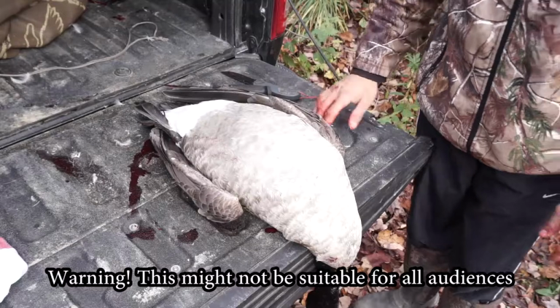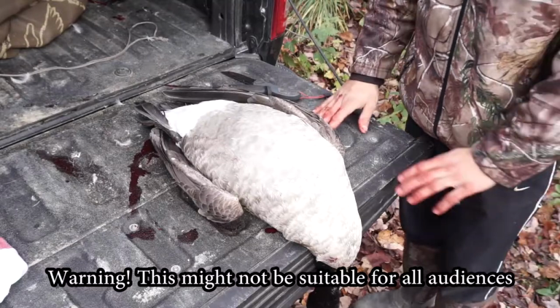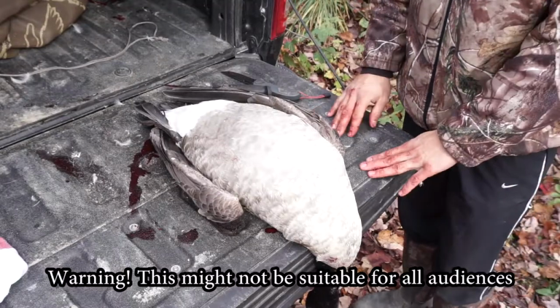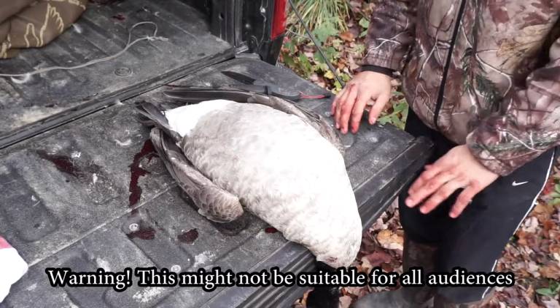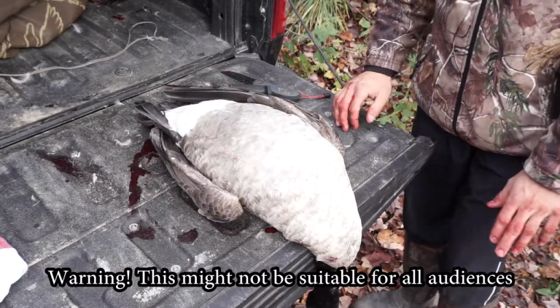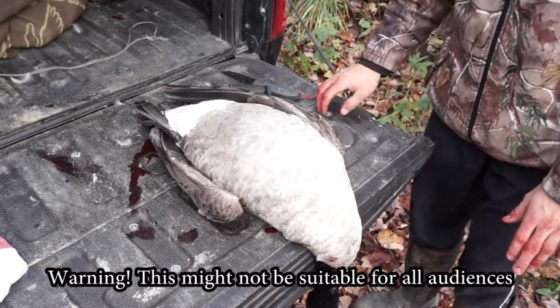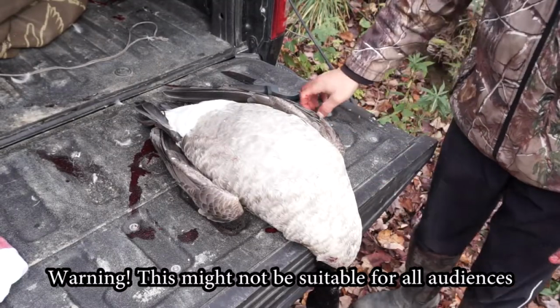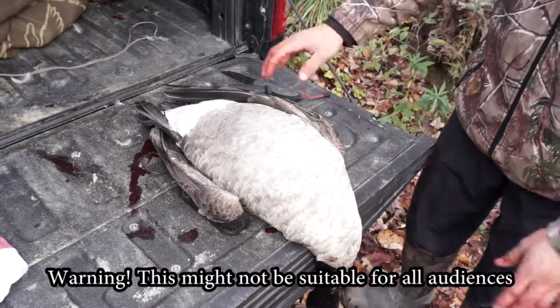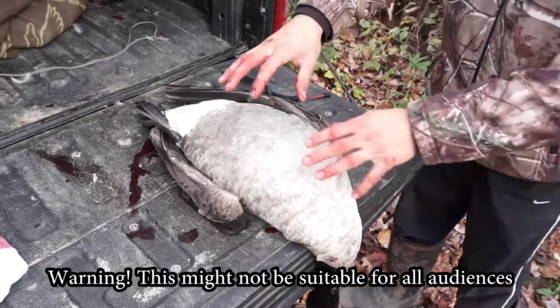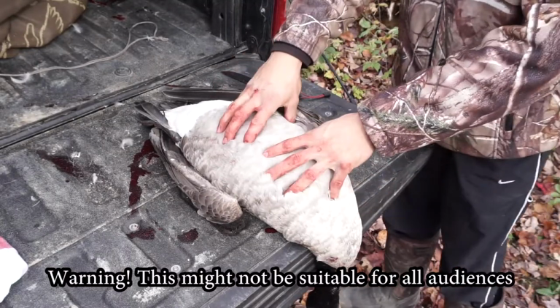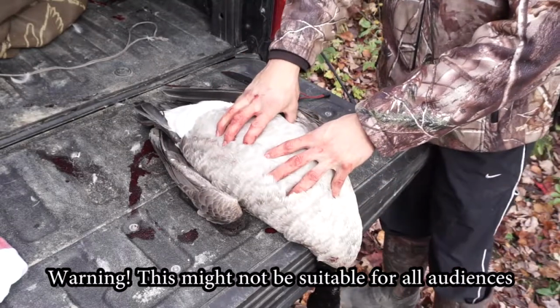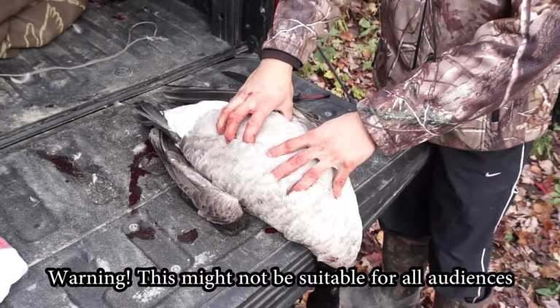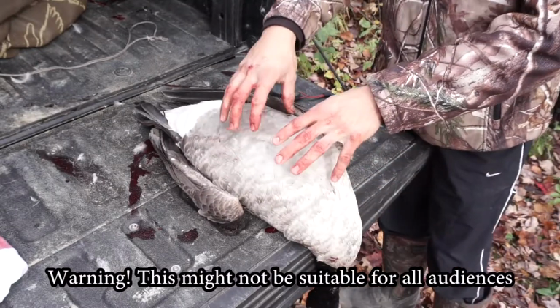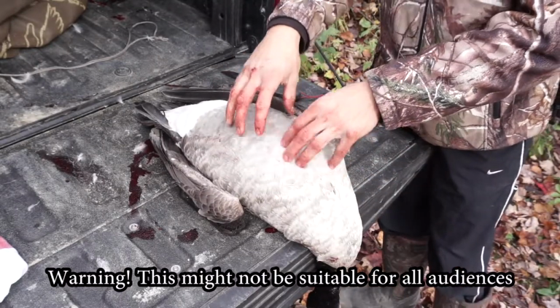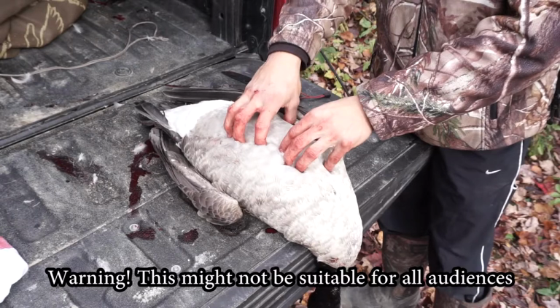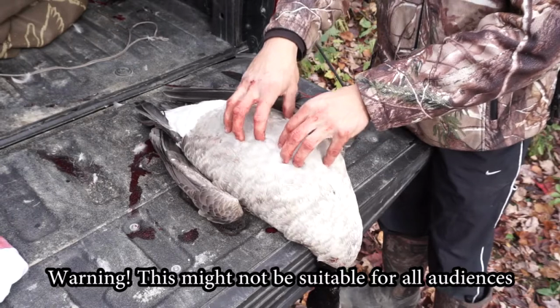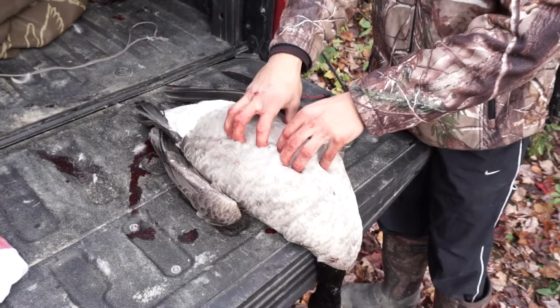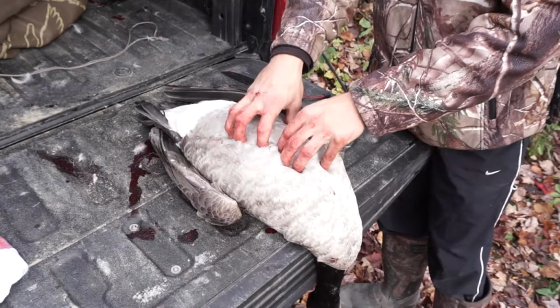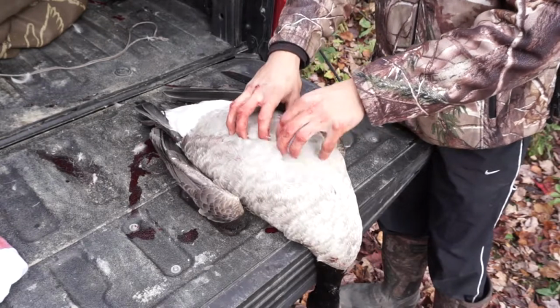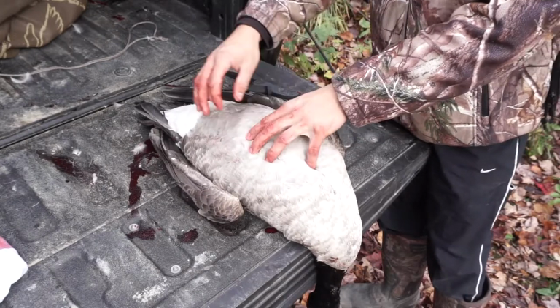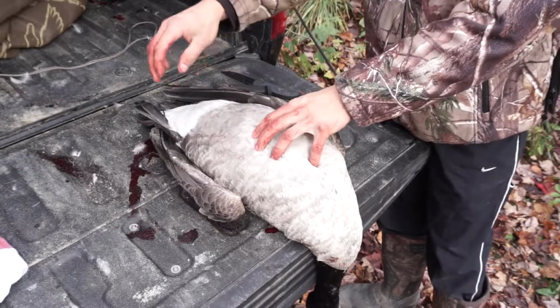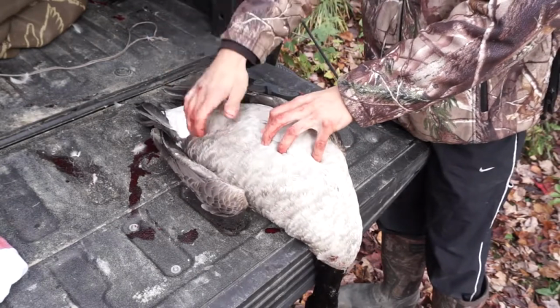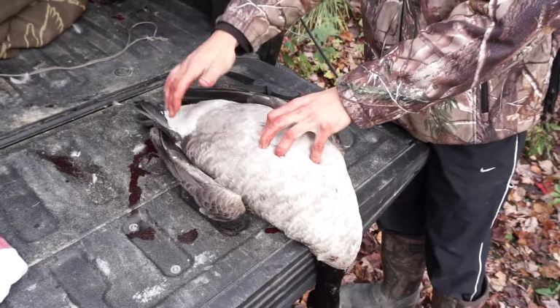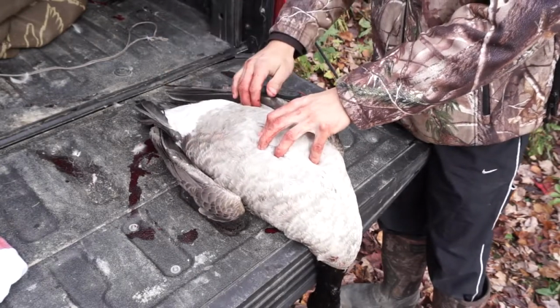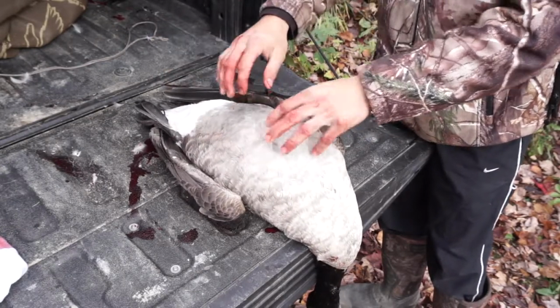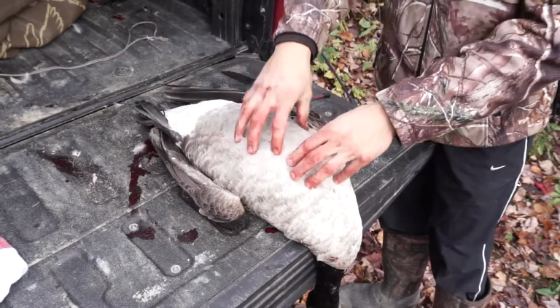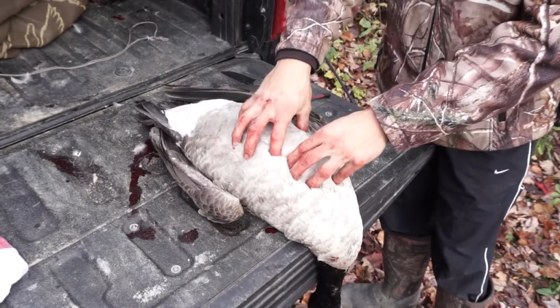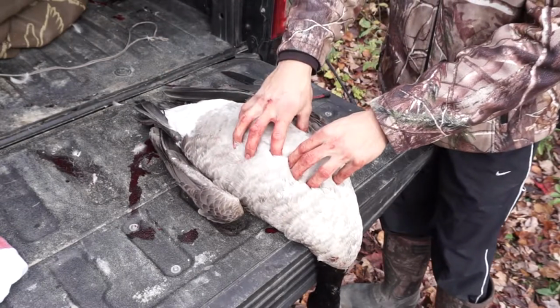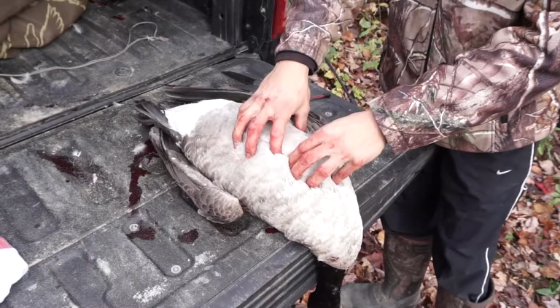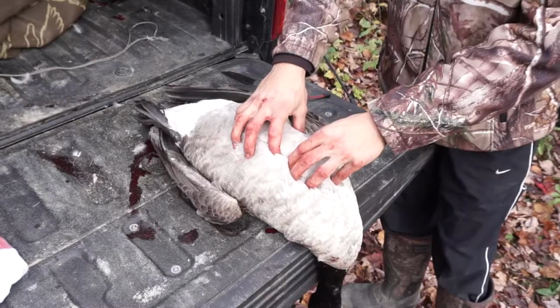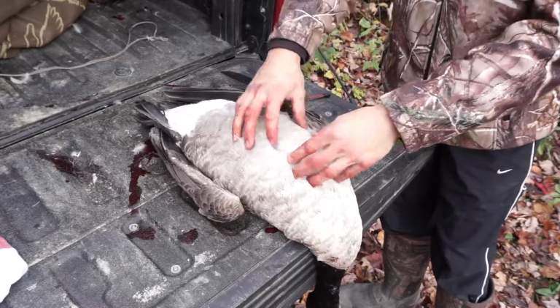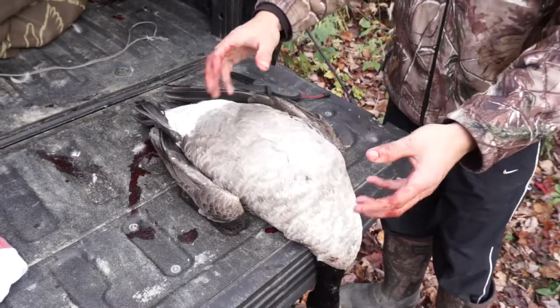Hi guys, Four Seasons Bros here. Today's video is going to be how to breast a goose. Although there's still meat in the legs and whatnot, I'm going to be showing you guys how to breast it, so let's get started.